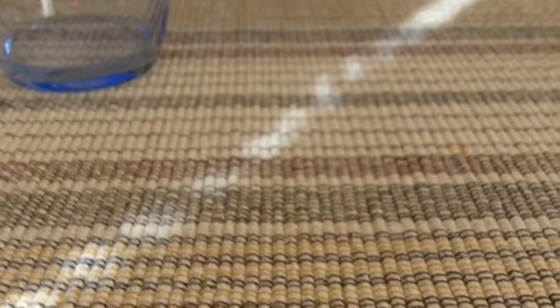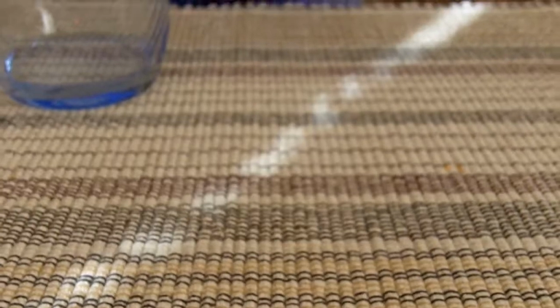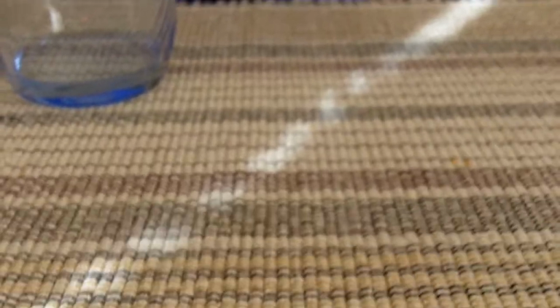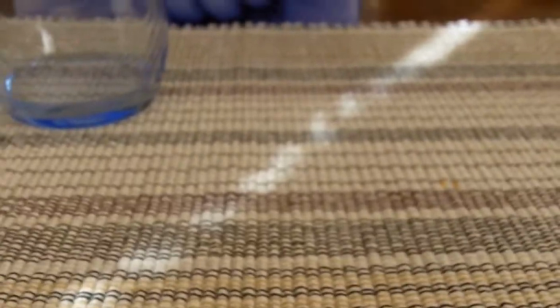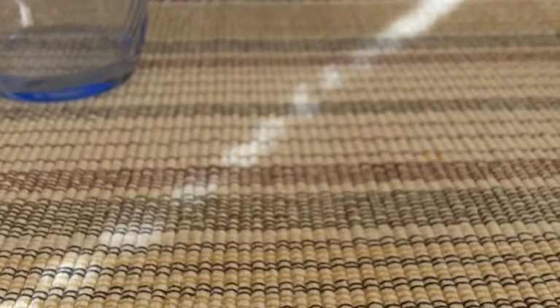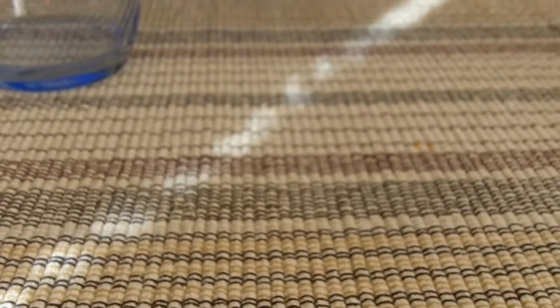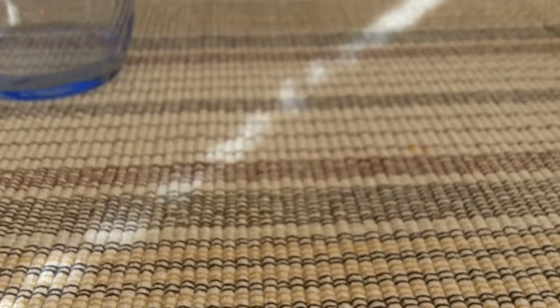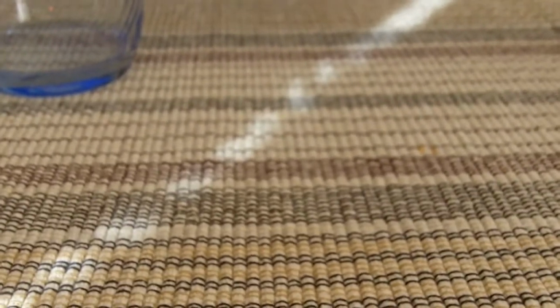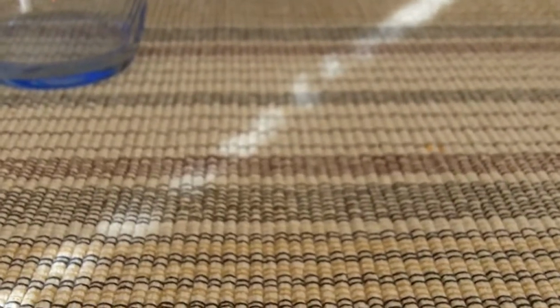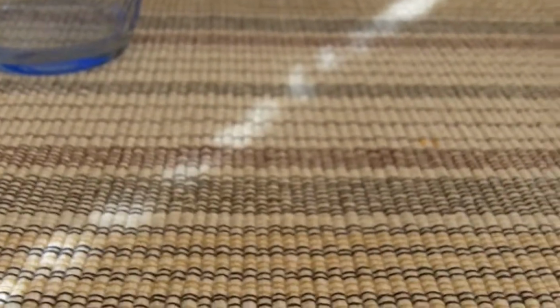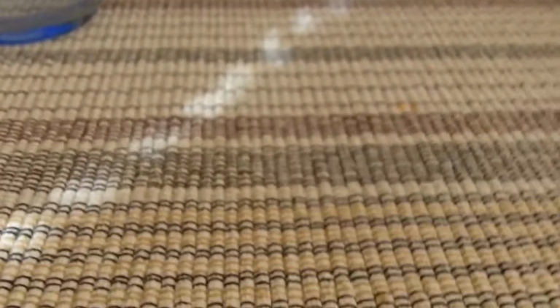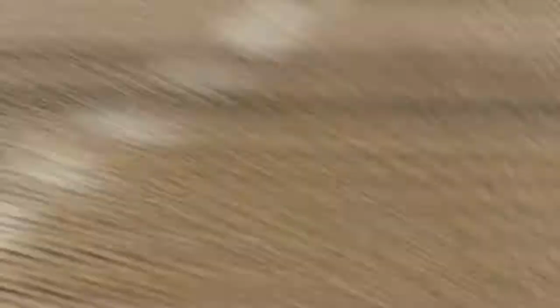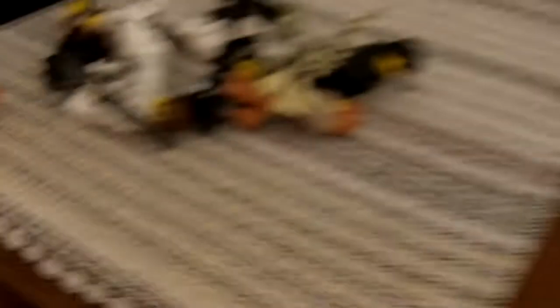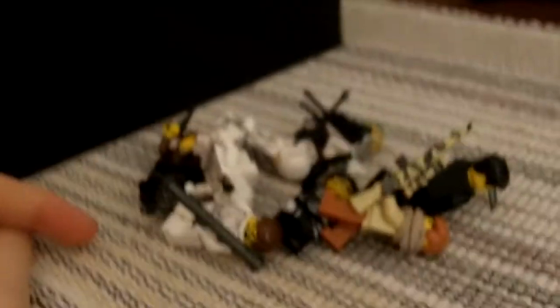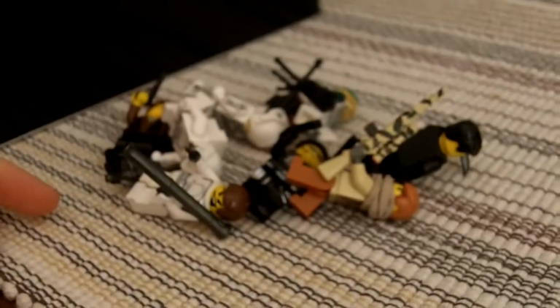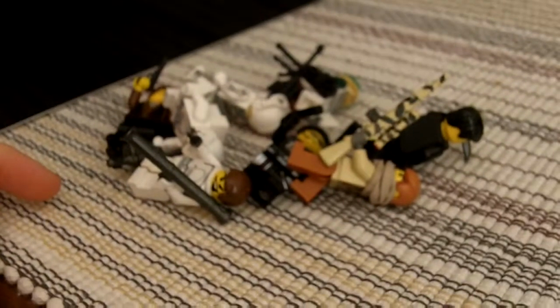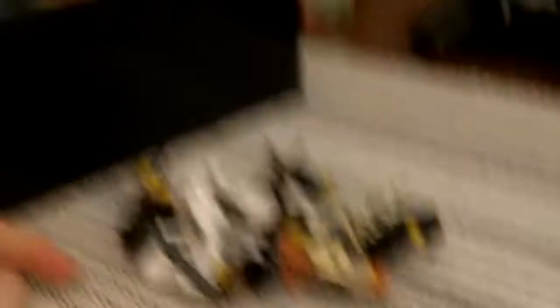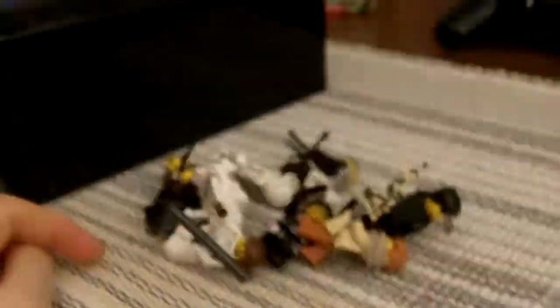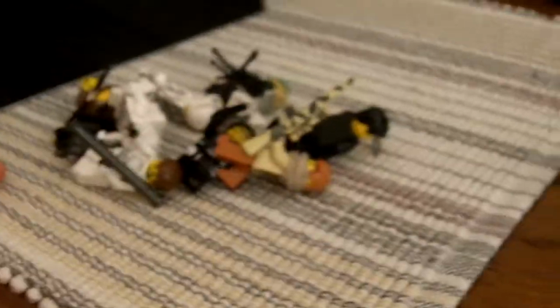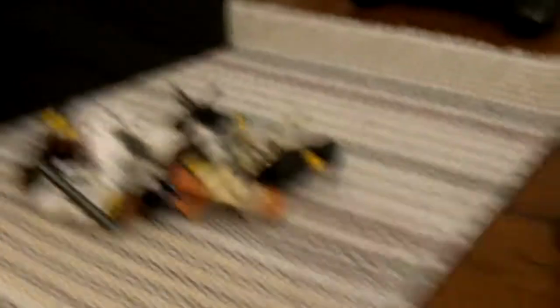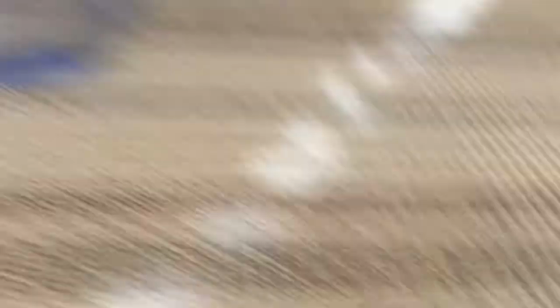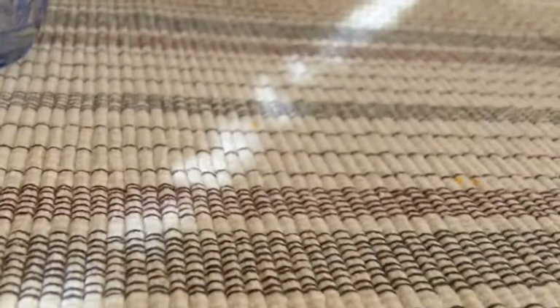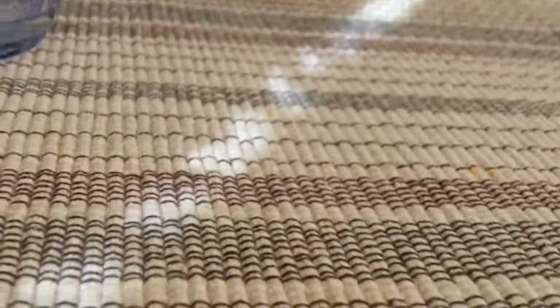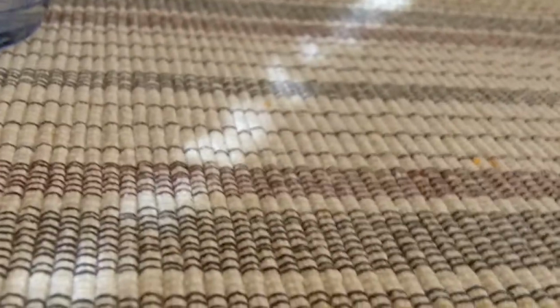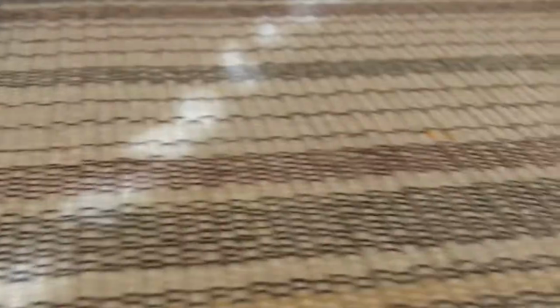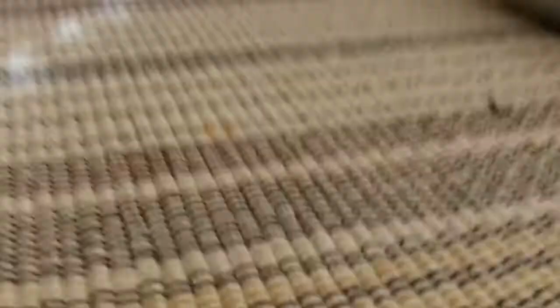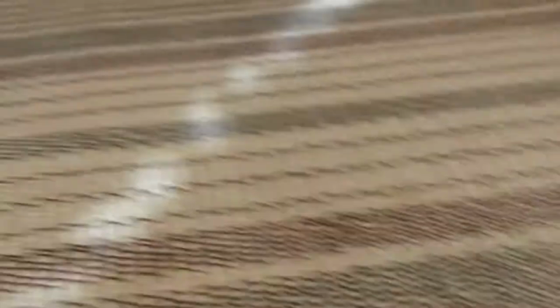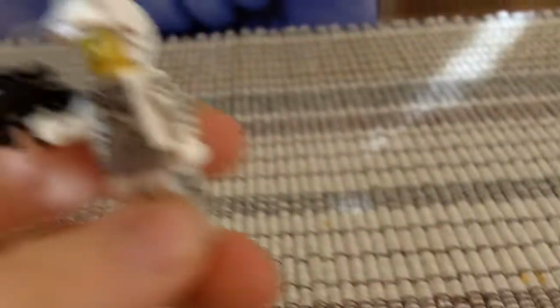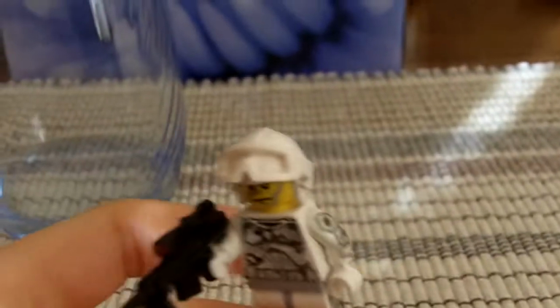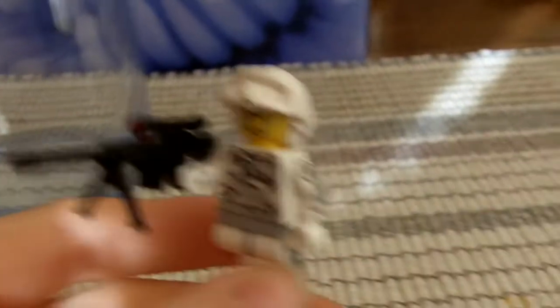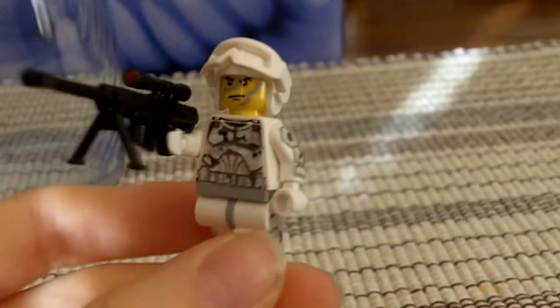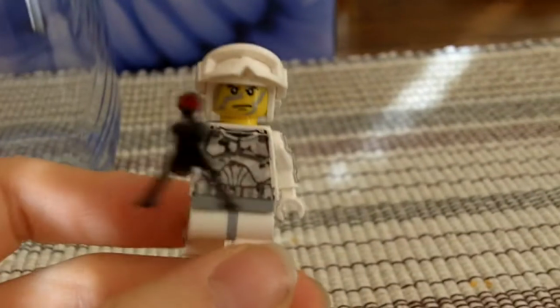Hello everybody, it's me, TSMtoday, and I'm here to show you my new custom minifigs! So first, I'll start off with my favorite, the Winter Sniper.